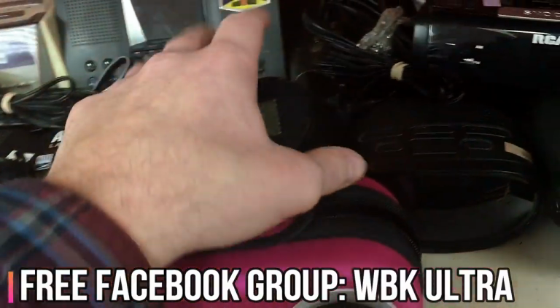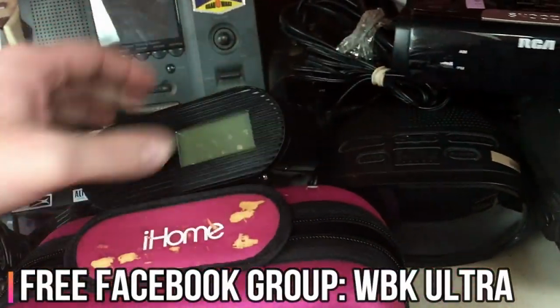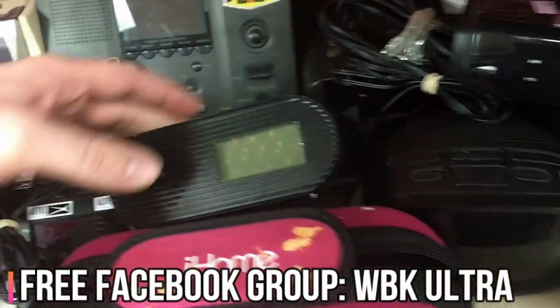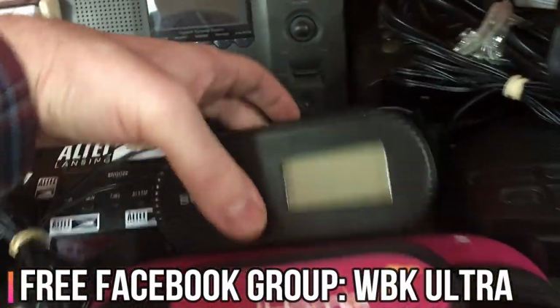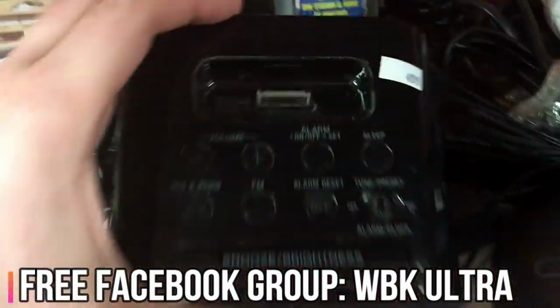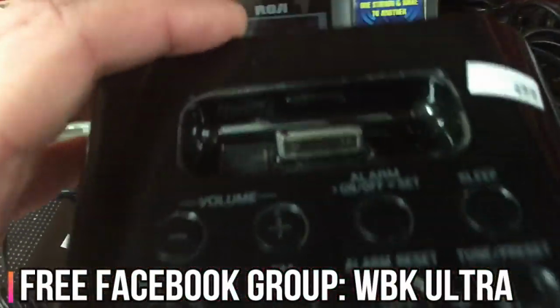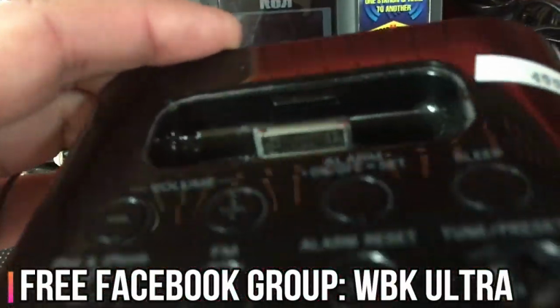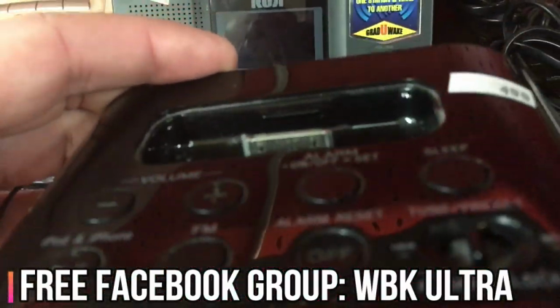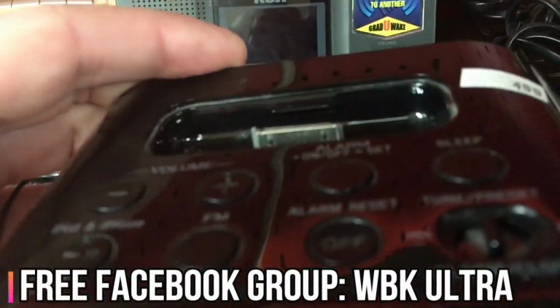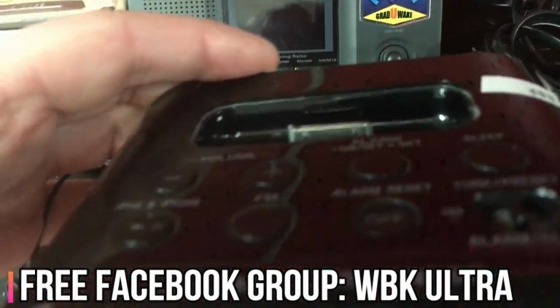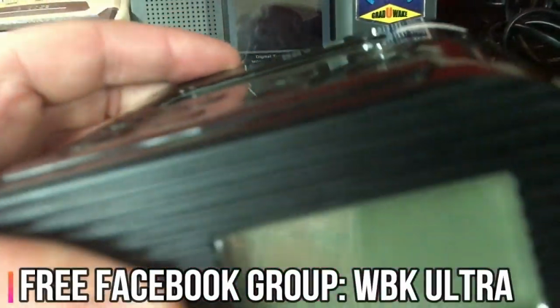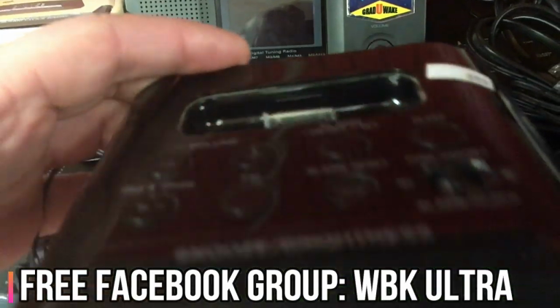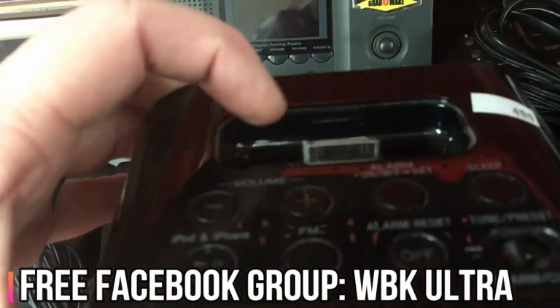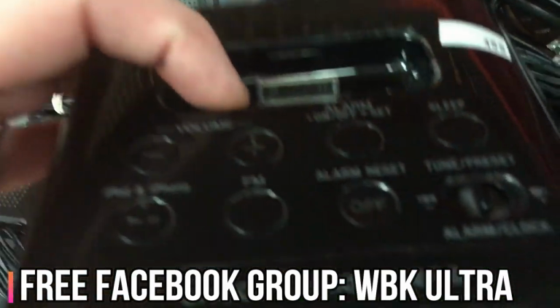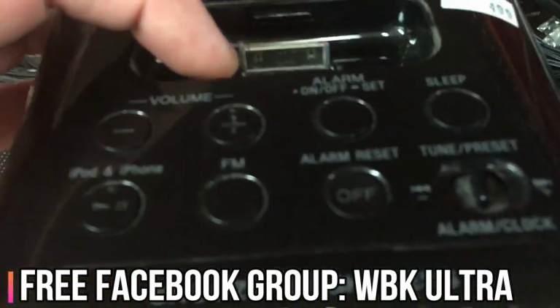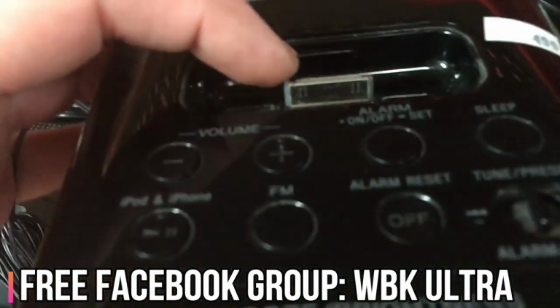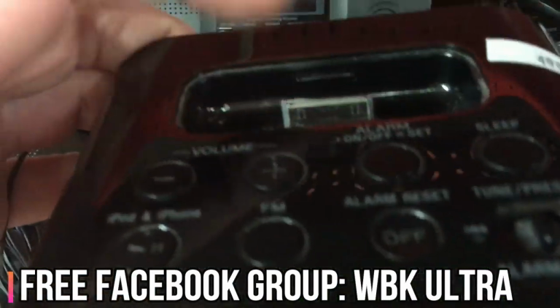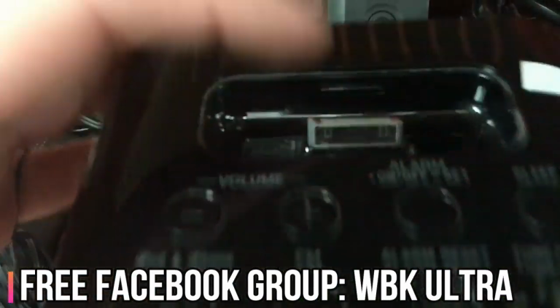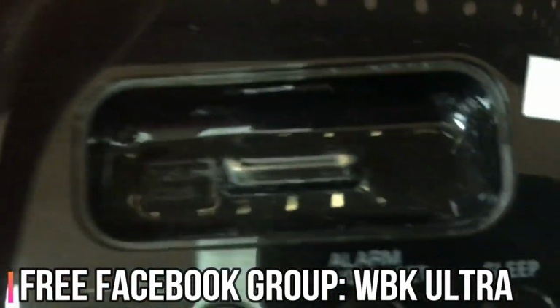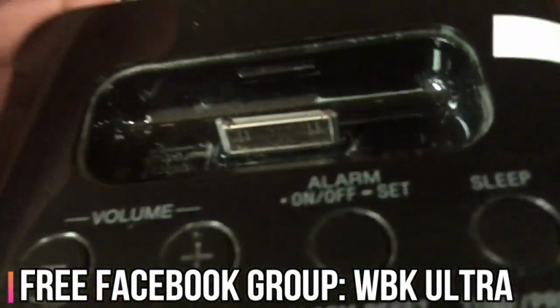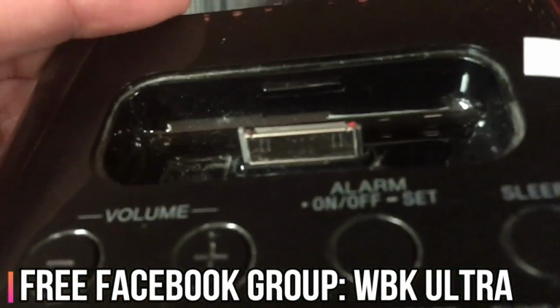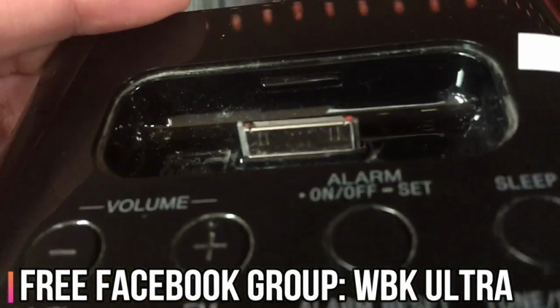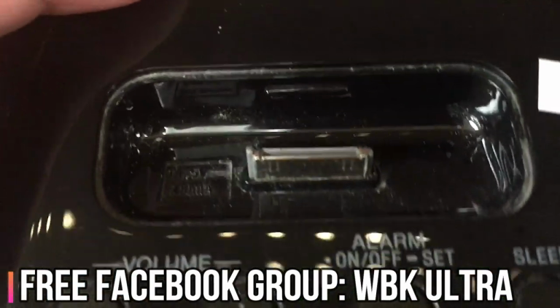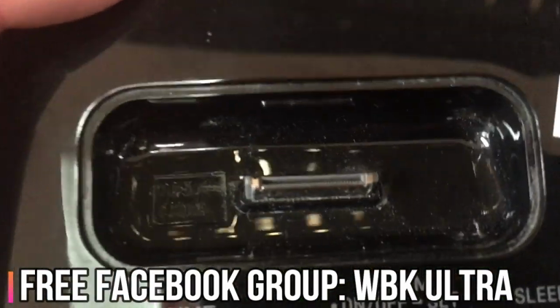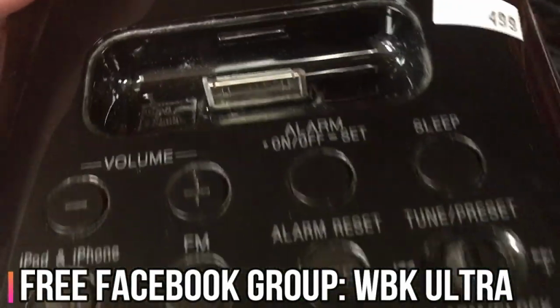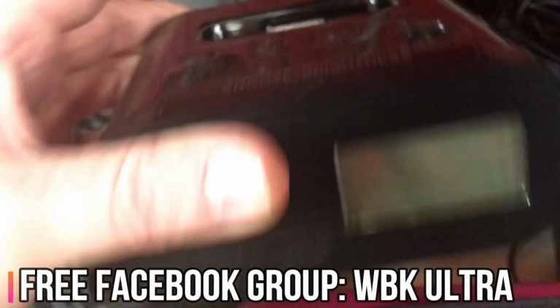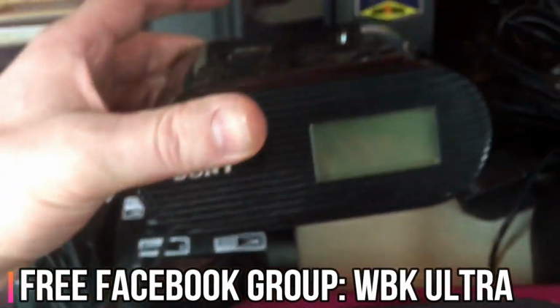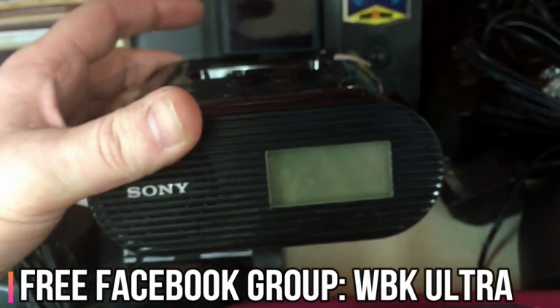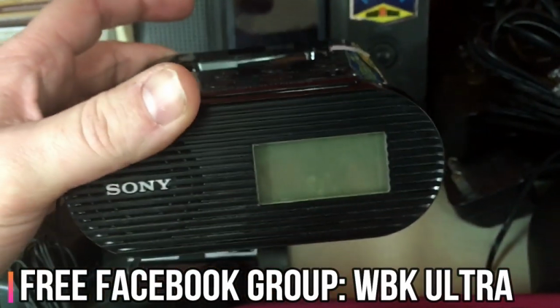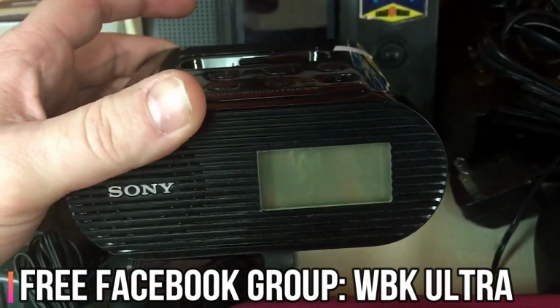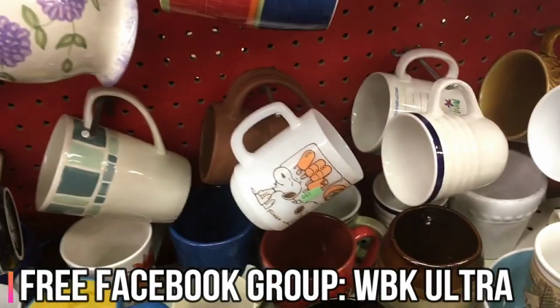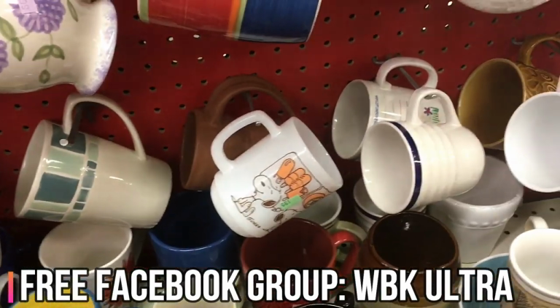When you look at these, especially if they have the updated lightning port as opposed to the 30-pin port, those are relatively good ones to pick up too.